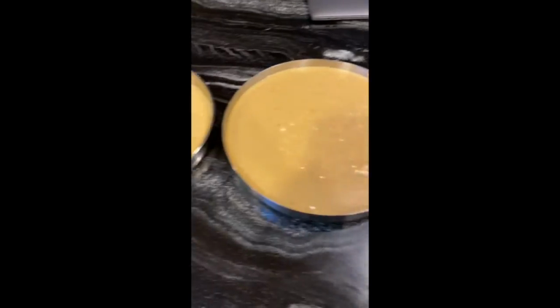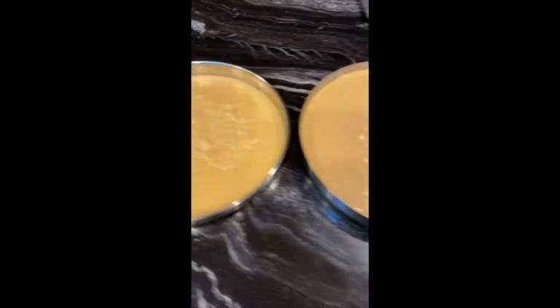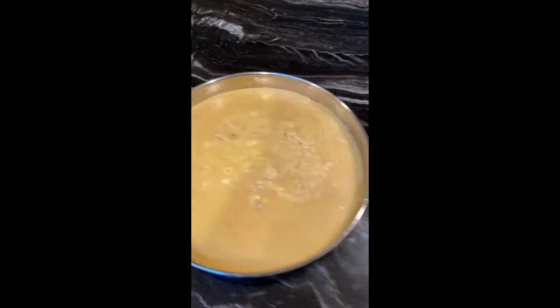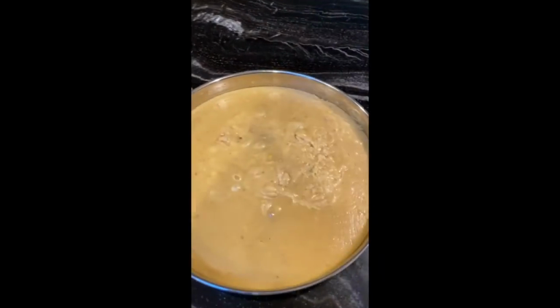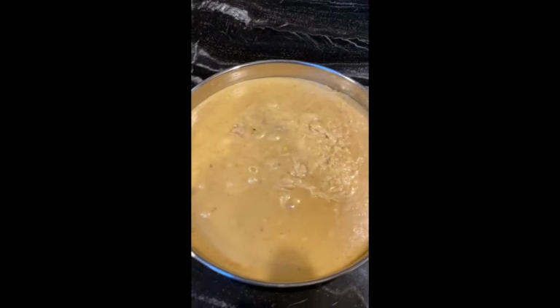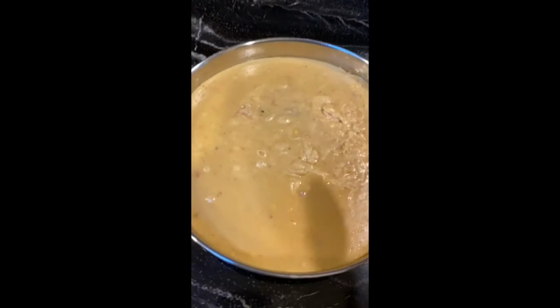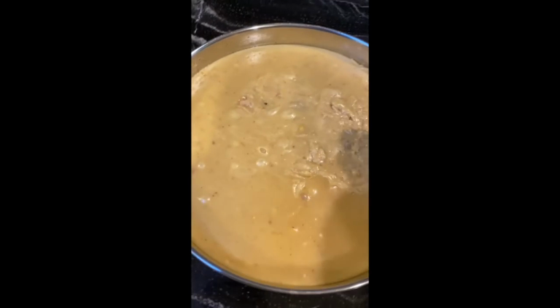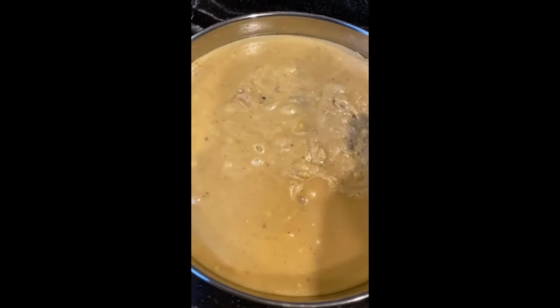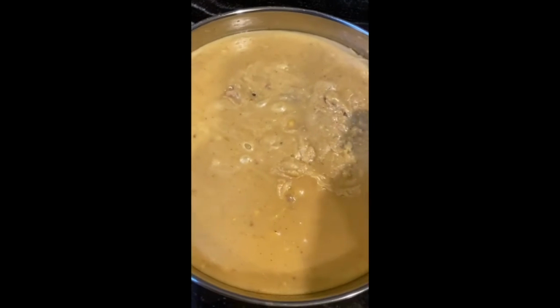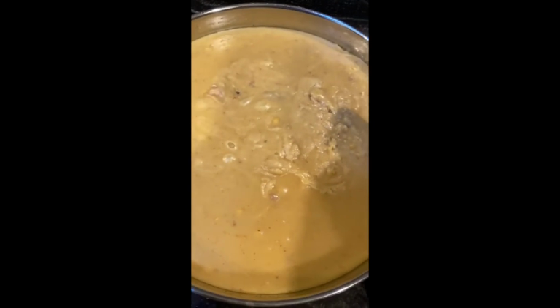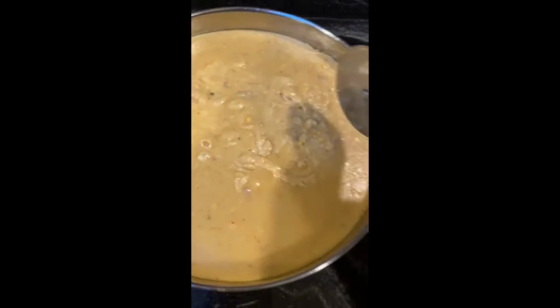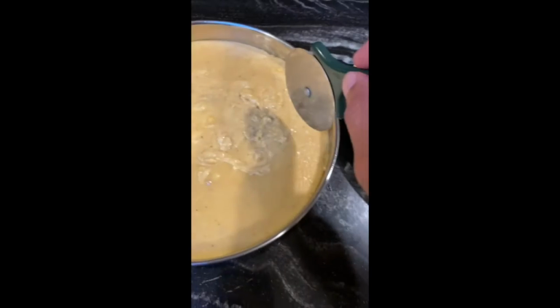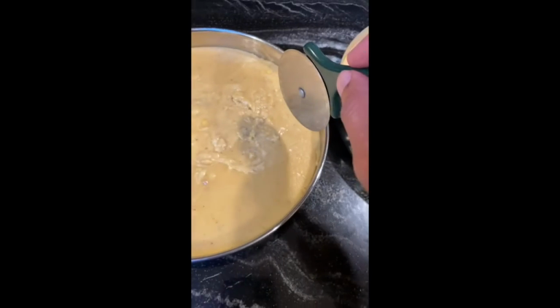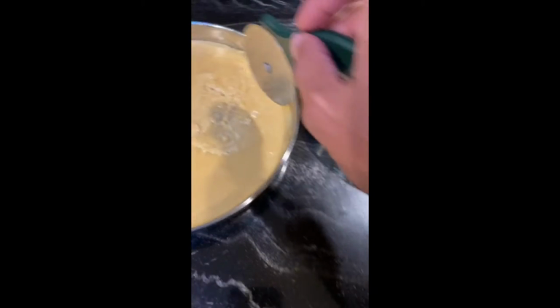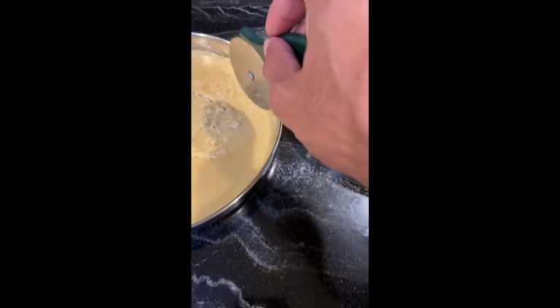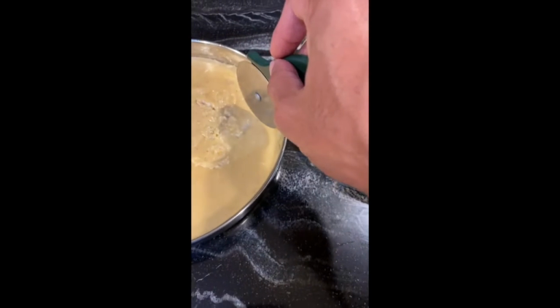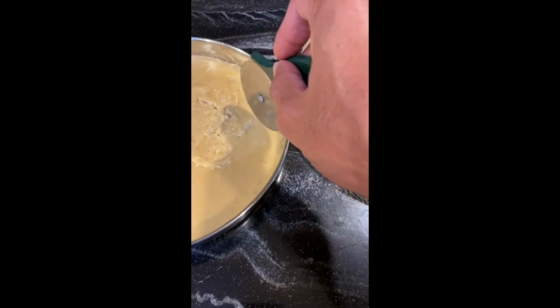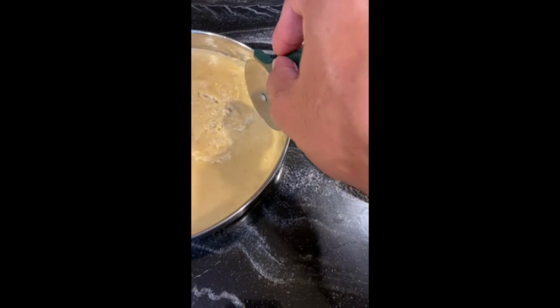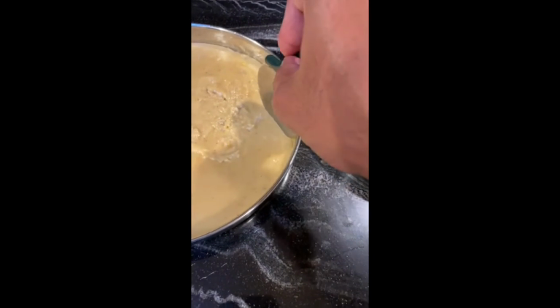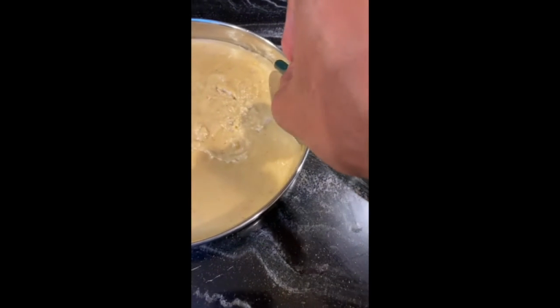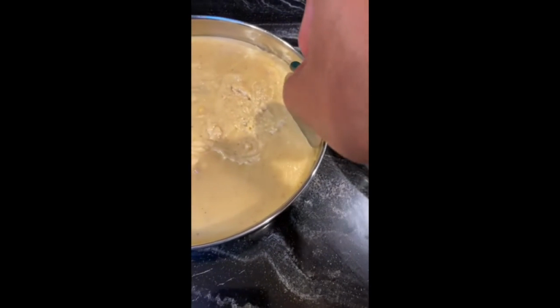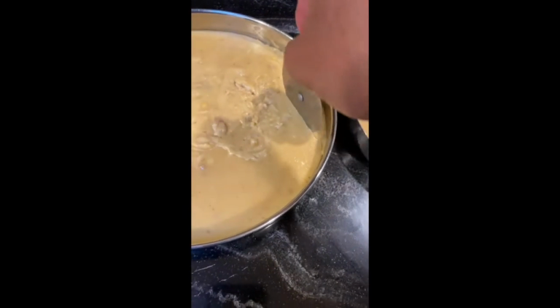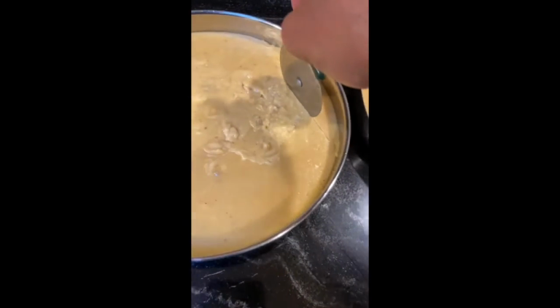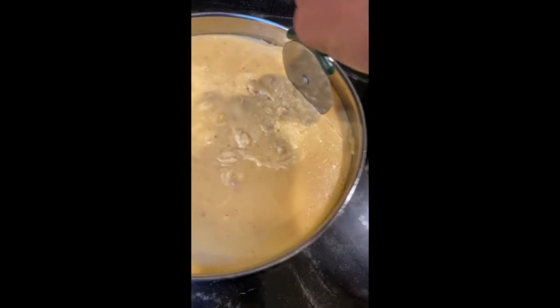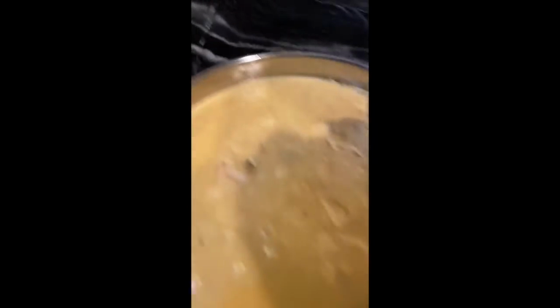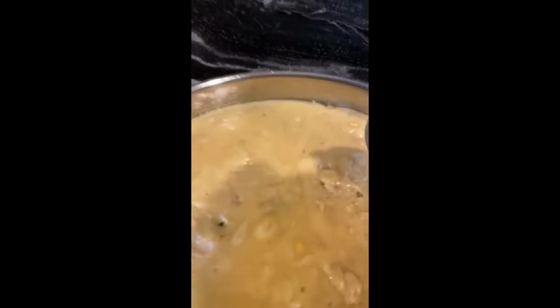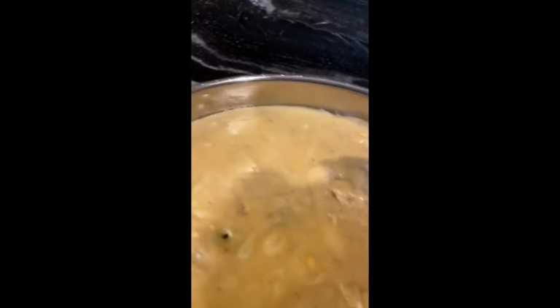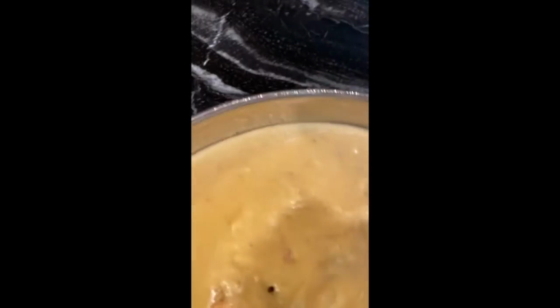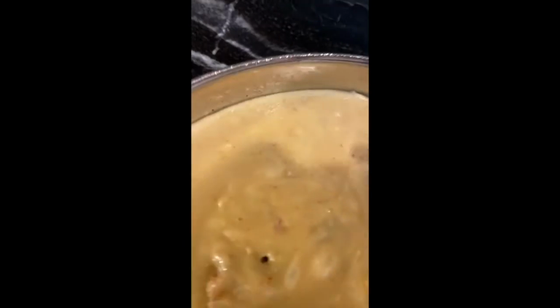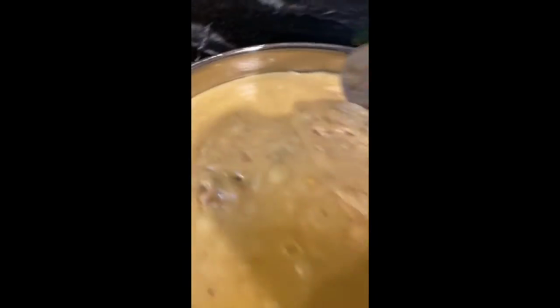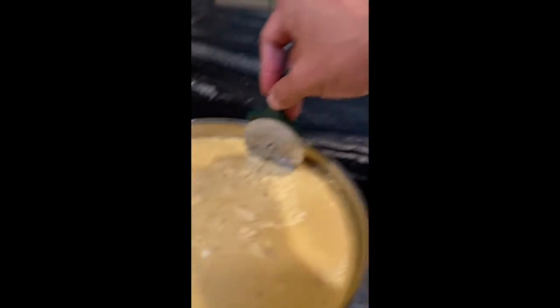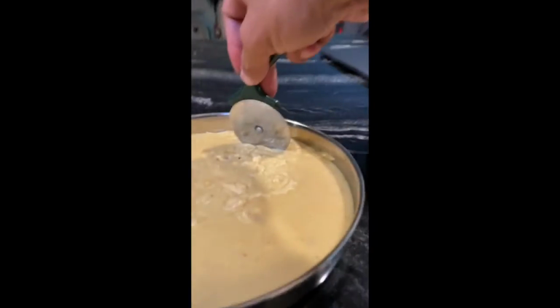My other favorite activity is using a pizza cutter. I am going to add some water to make bars out of this.